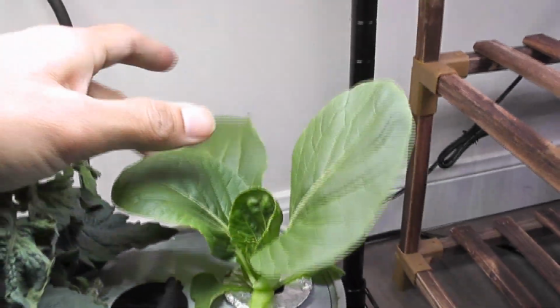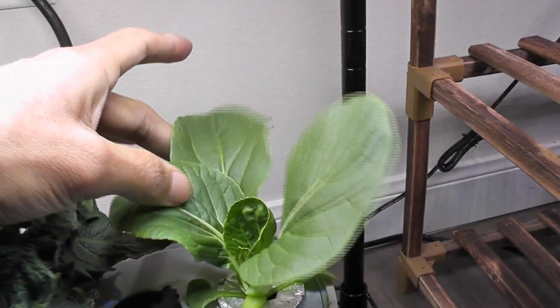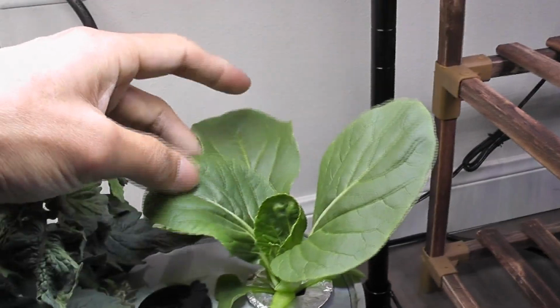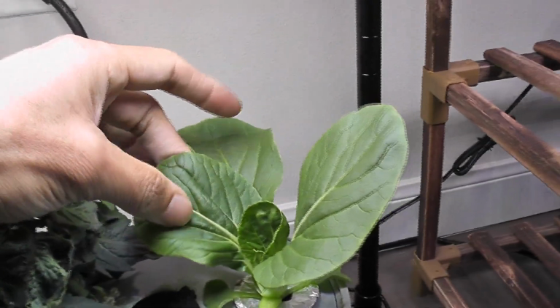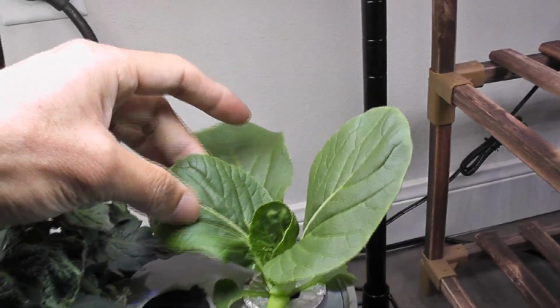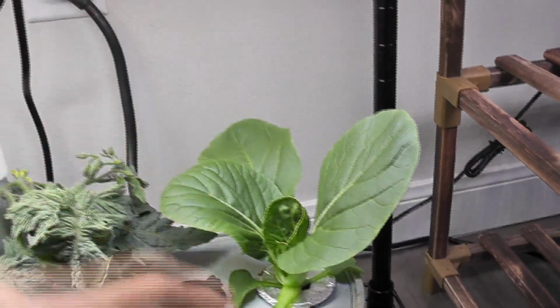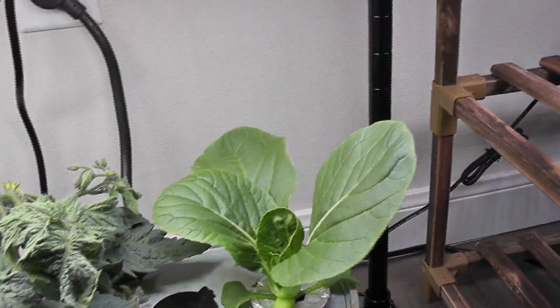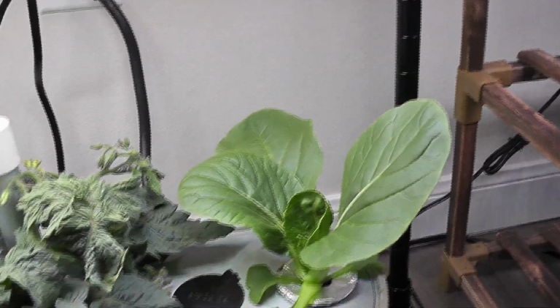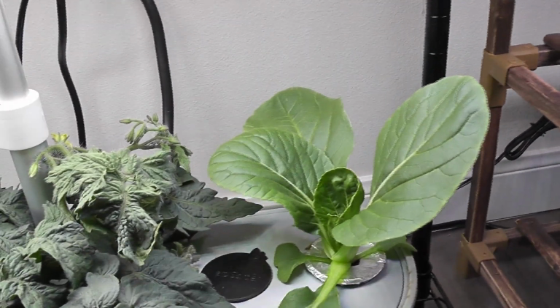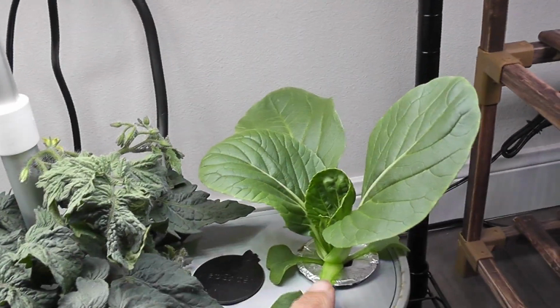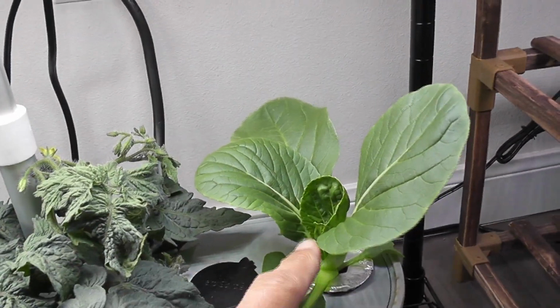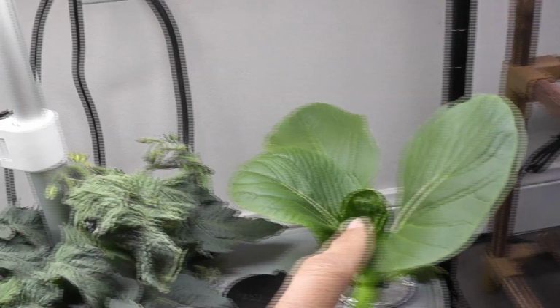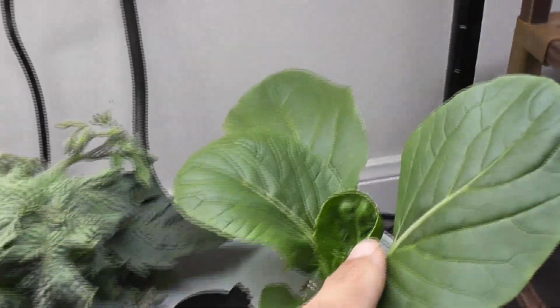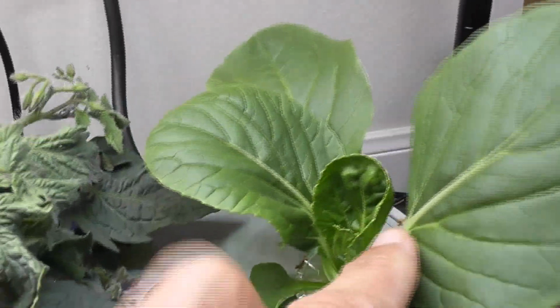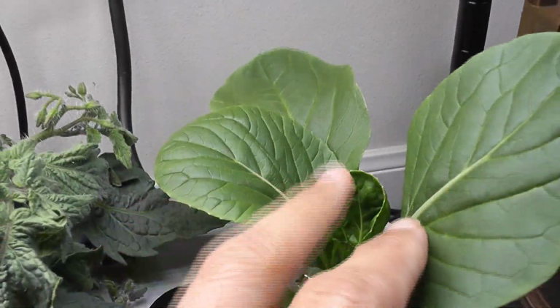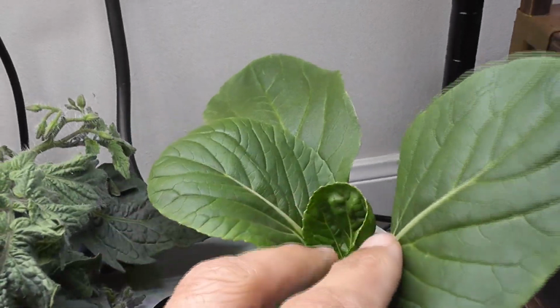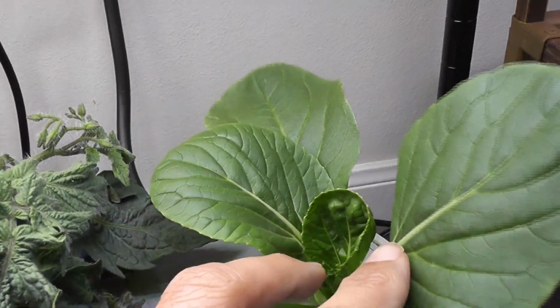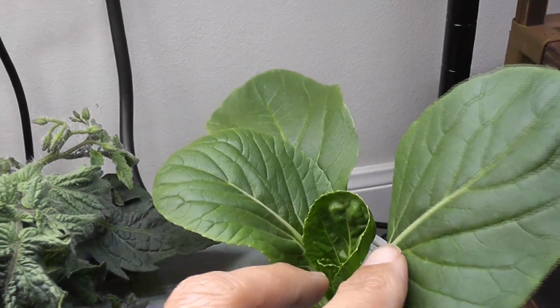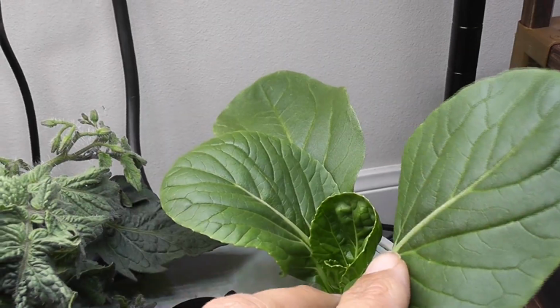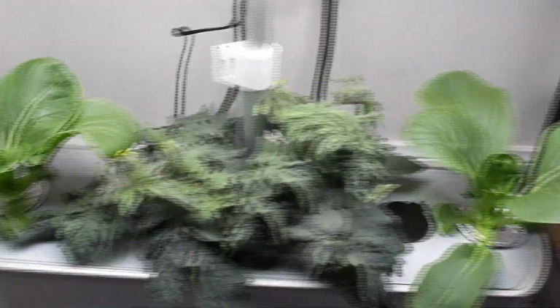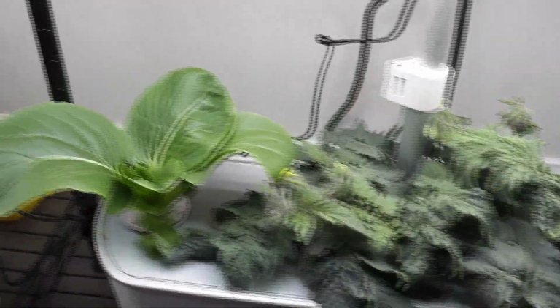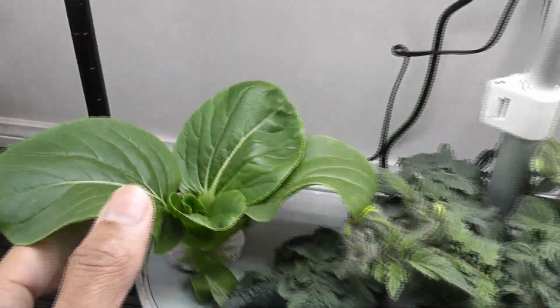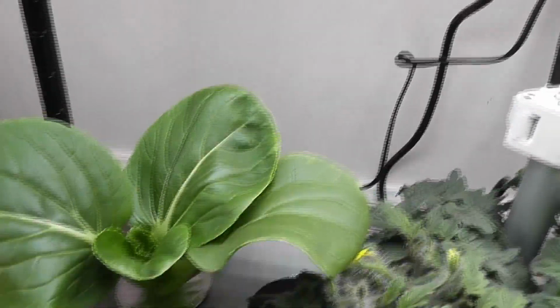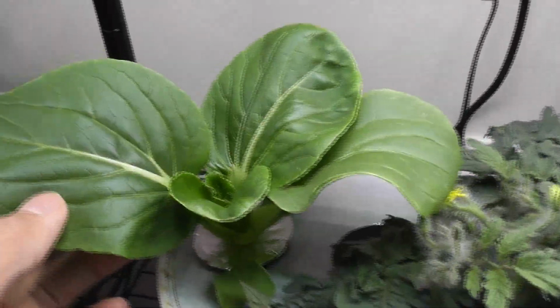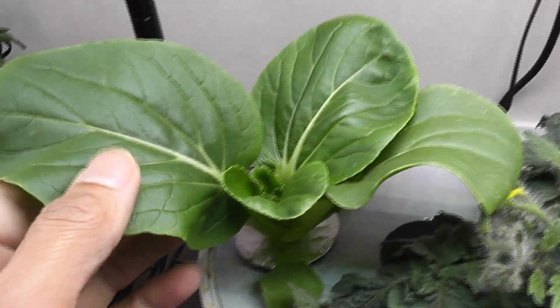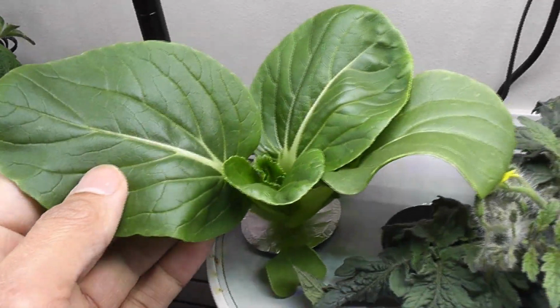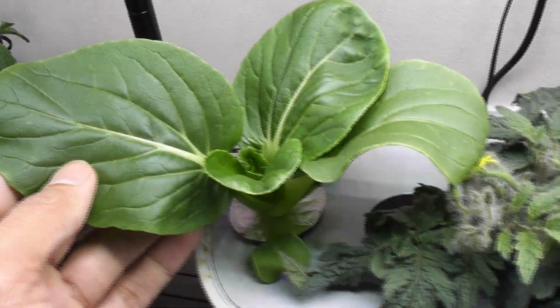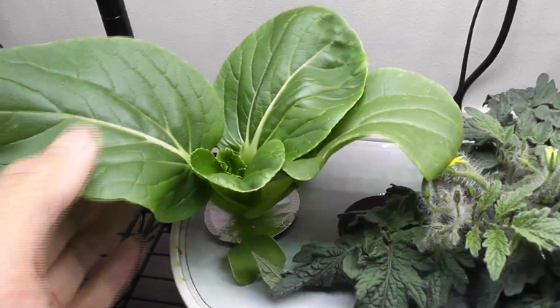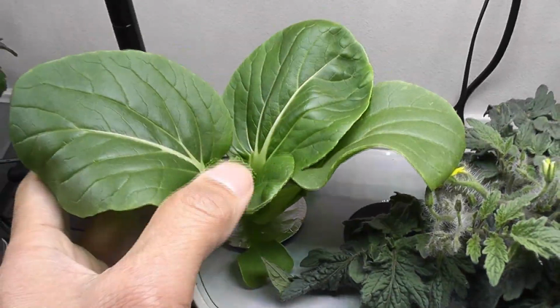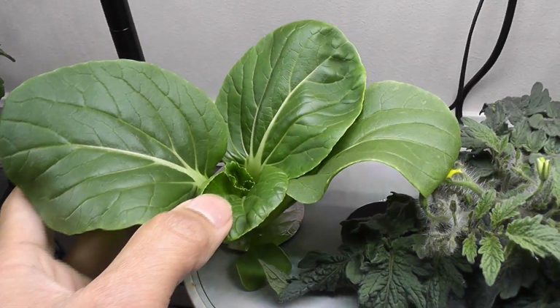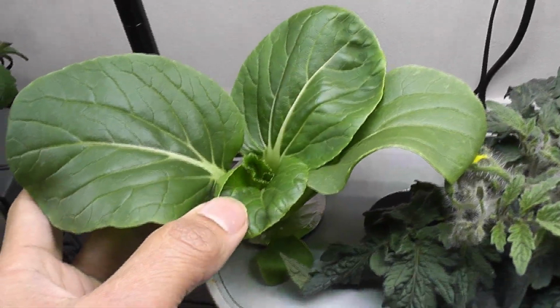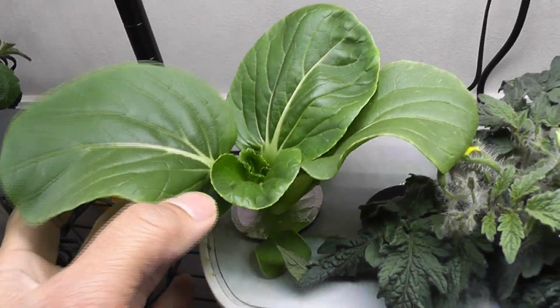I prefer younger leaves in salads and fully matured leaves in soups. Here is the other plant — this is also coming very nice.